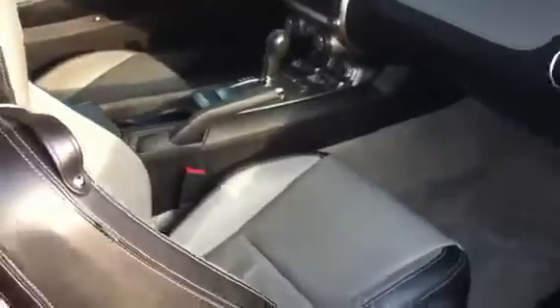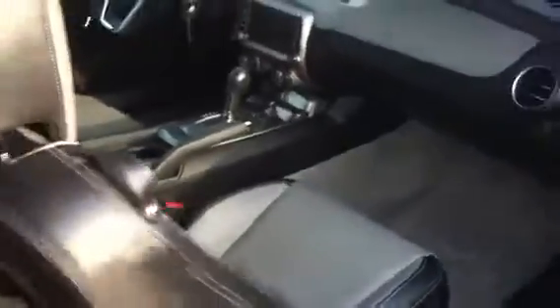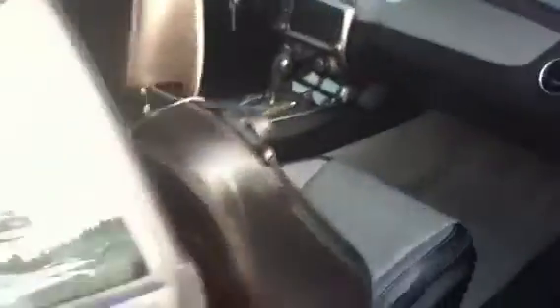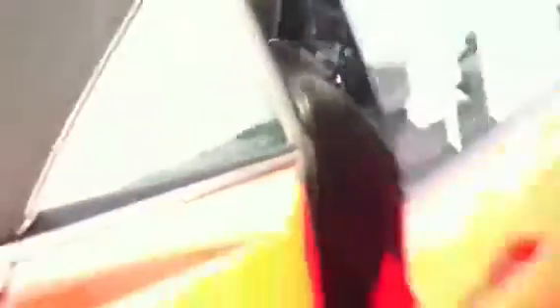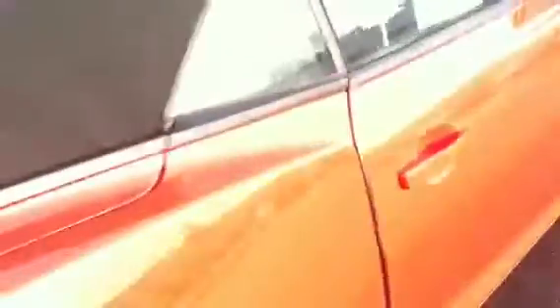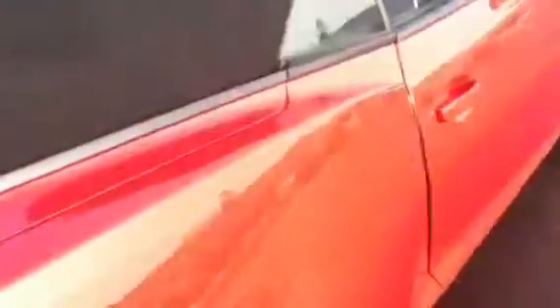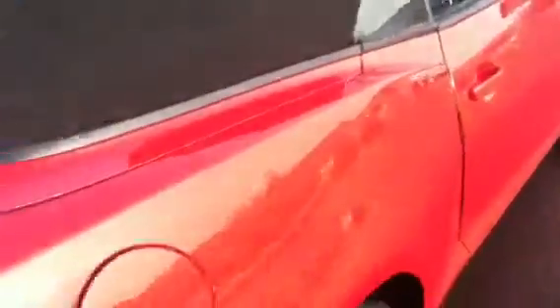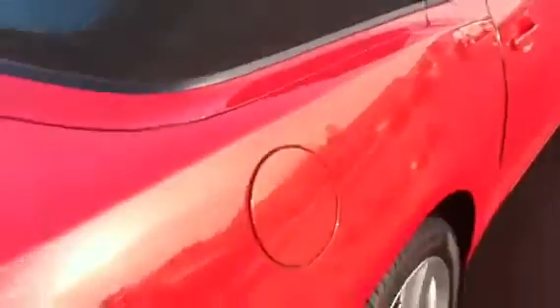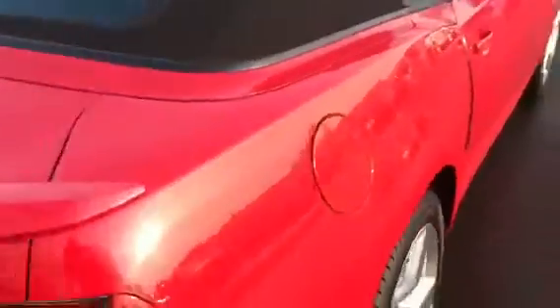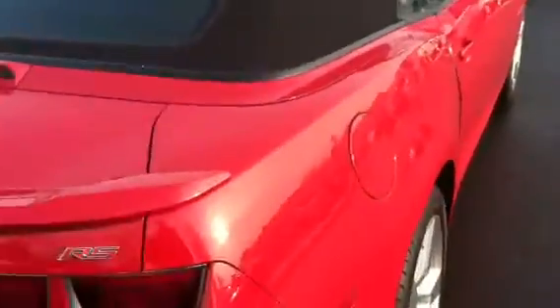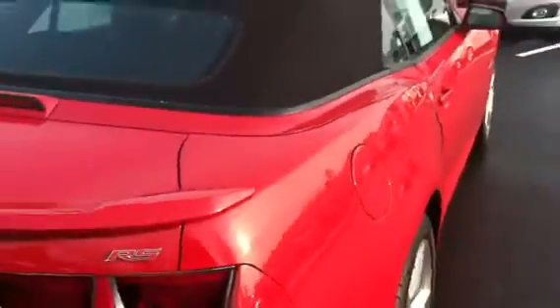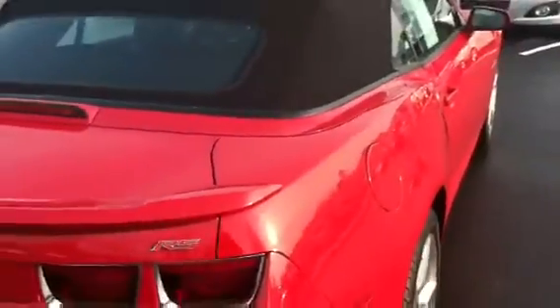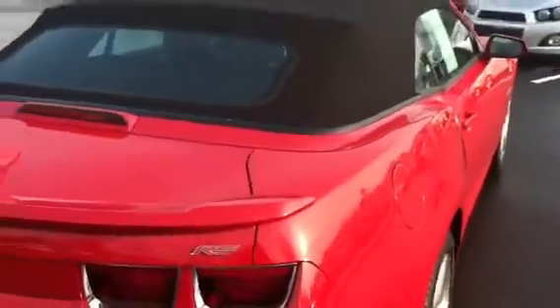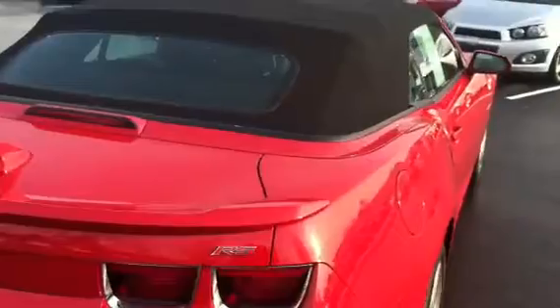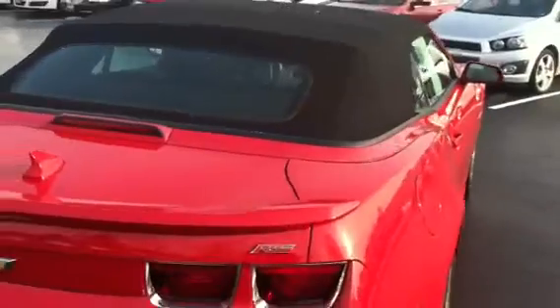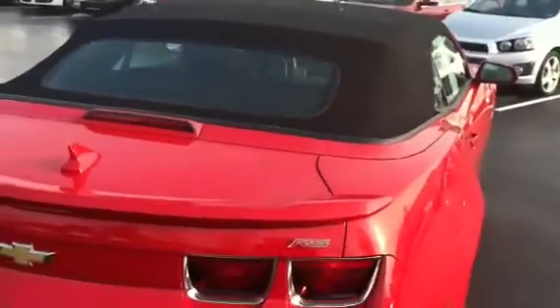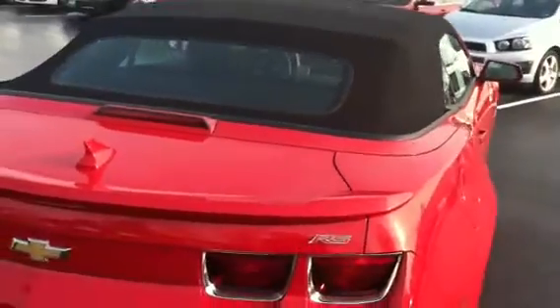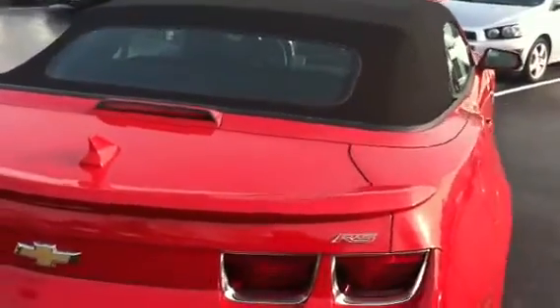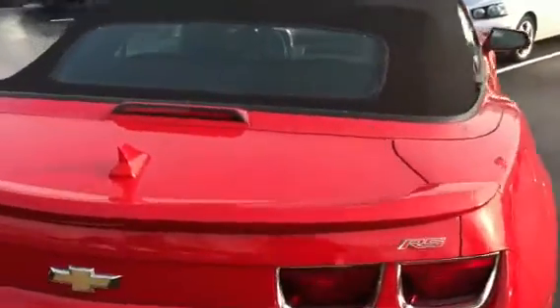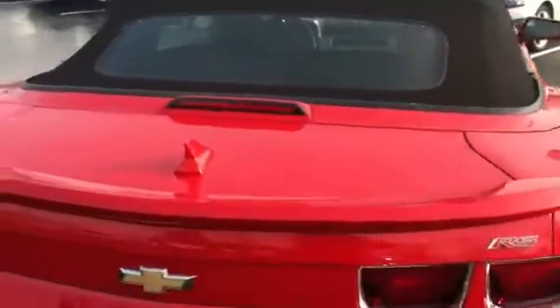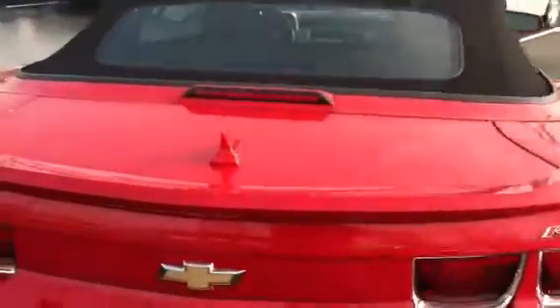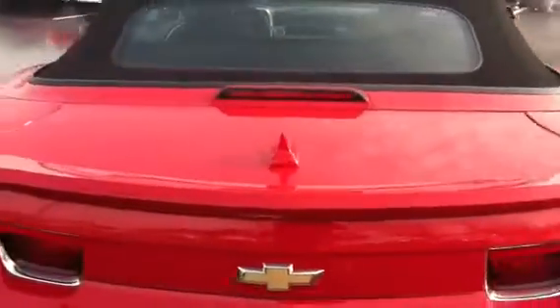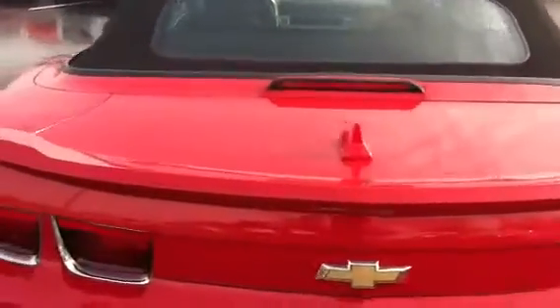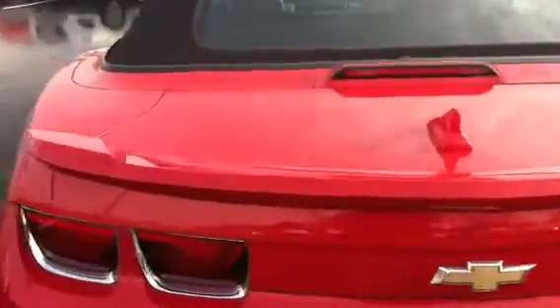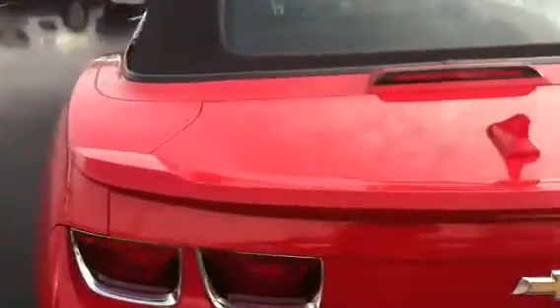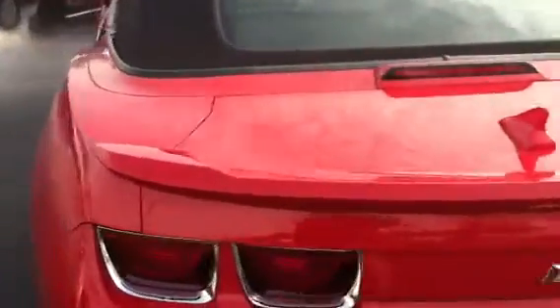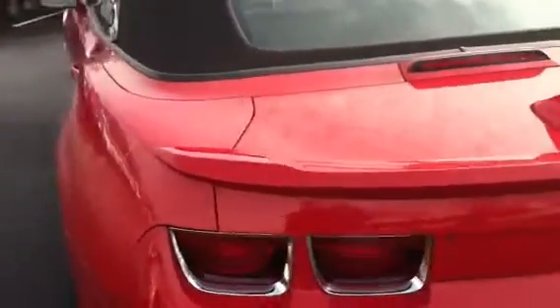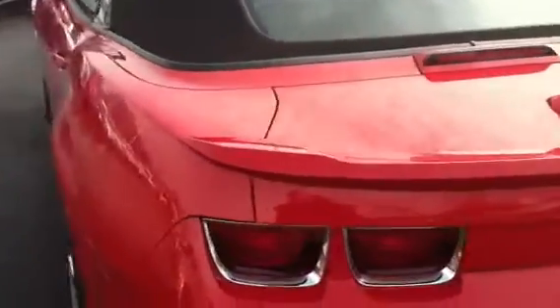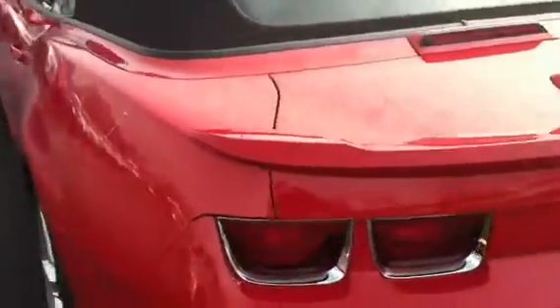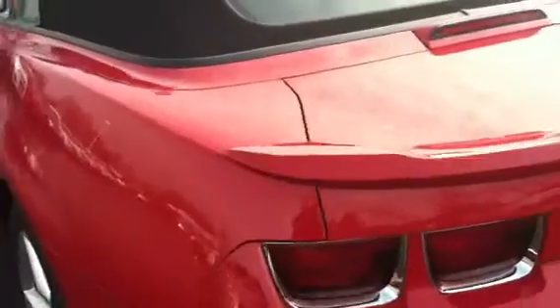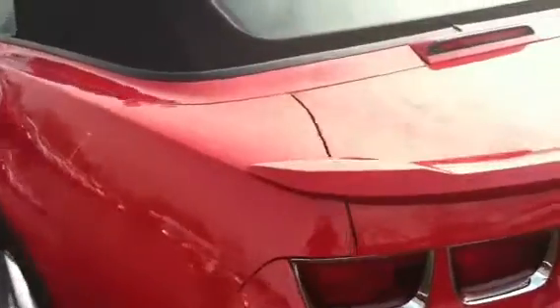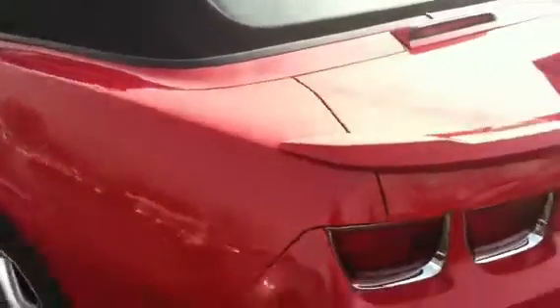It definitely appears to be a non-smoker inside. There's no tears or anything on the top — everything looks really good on there. No other scratches or nicks or anything on the back bumper.